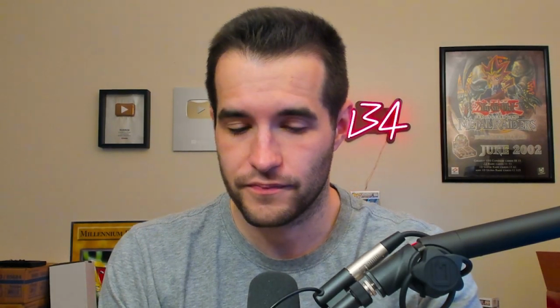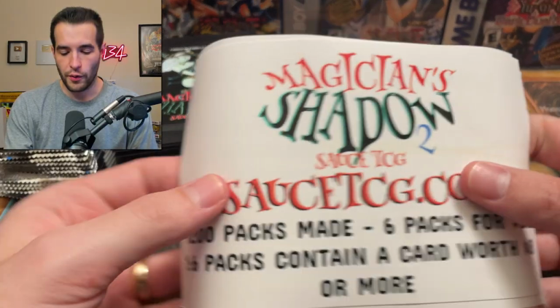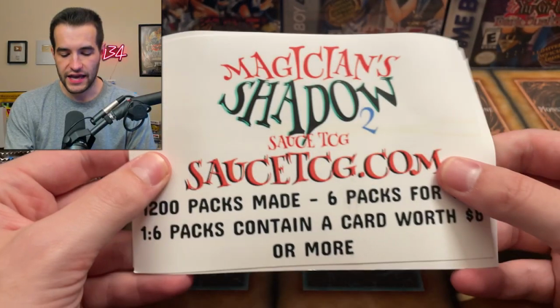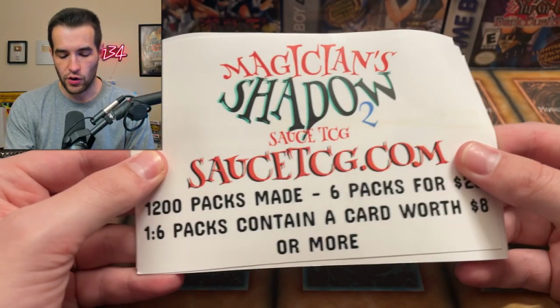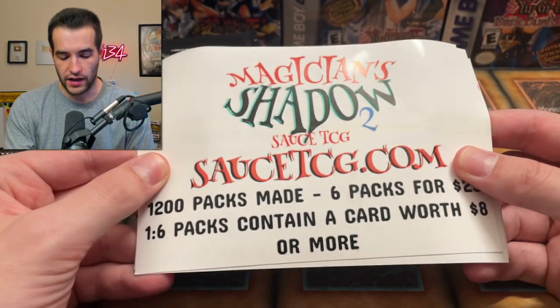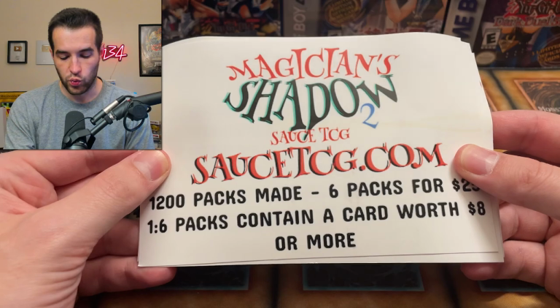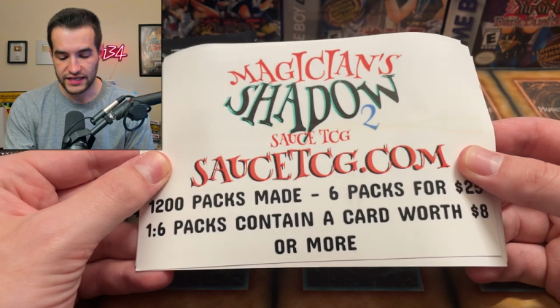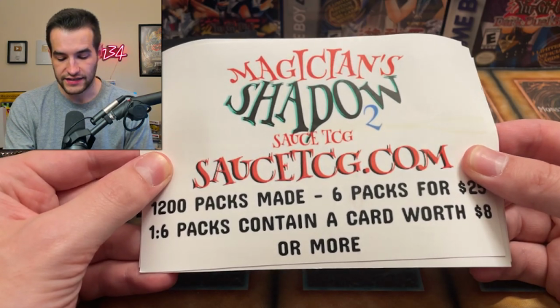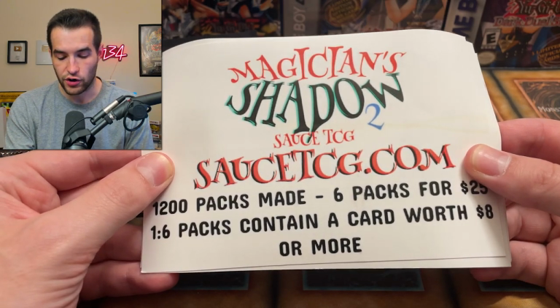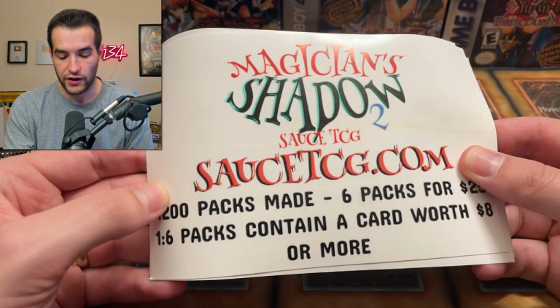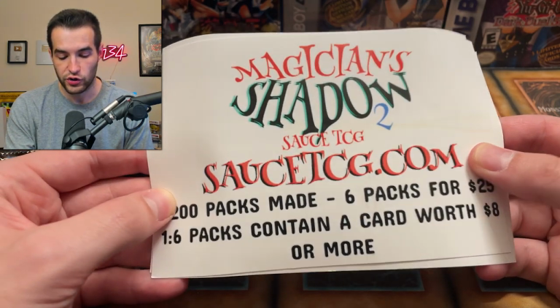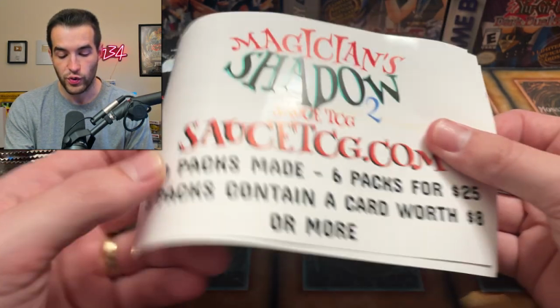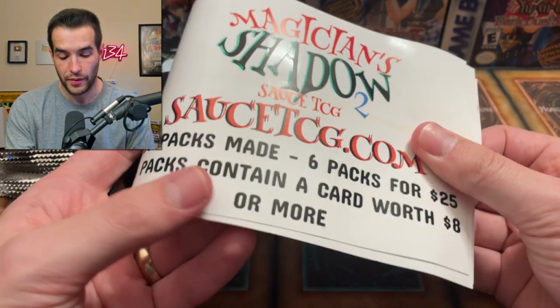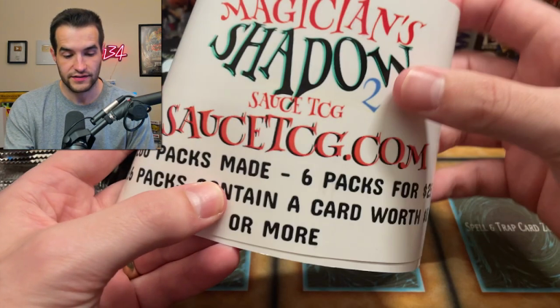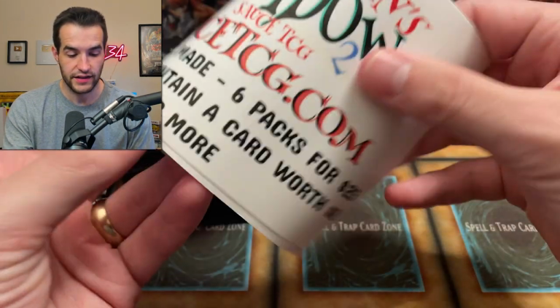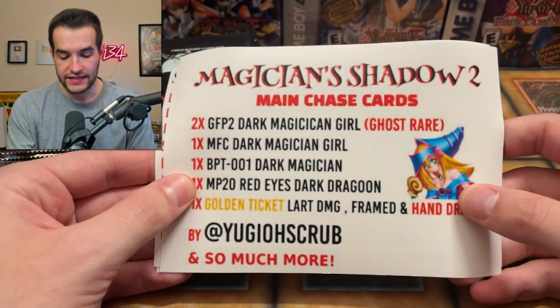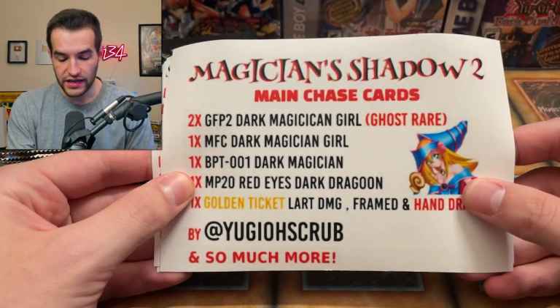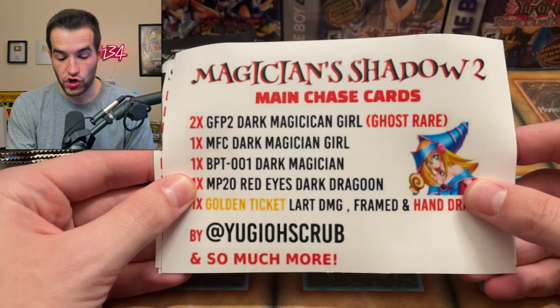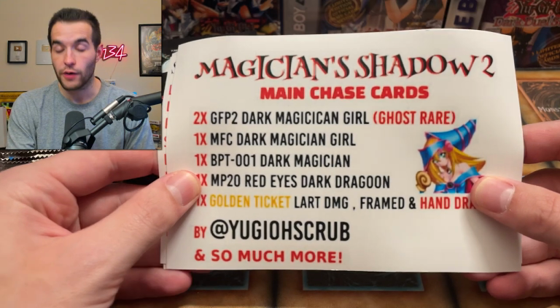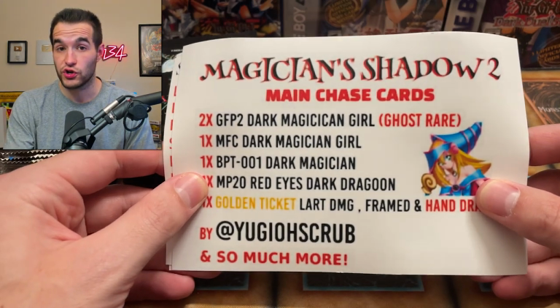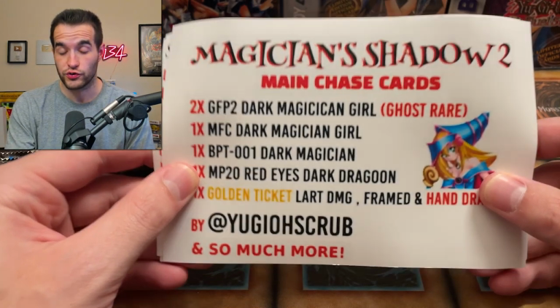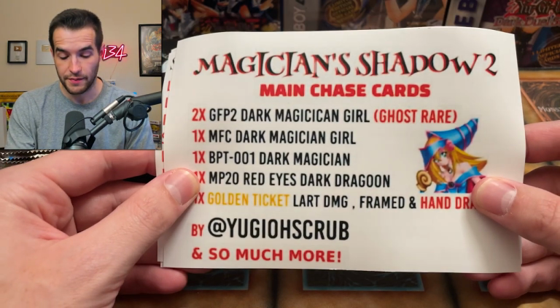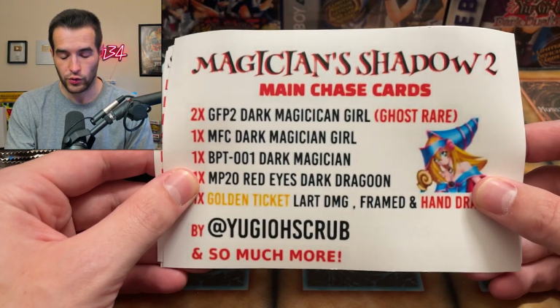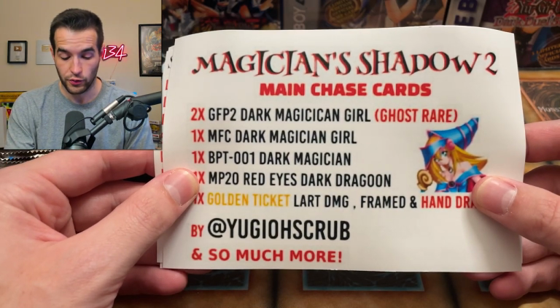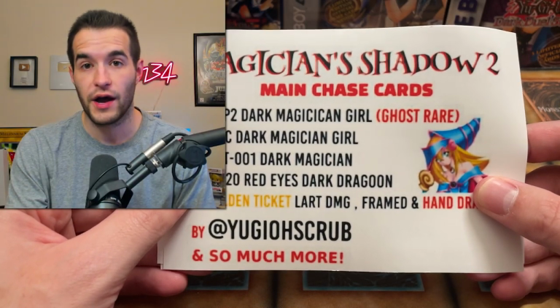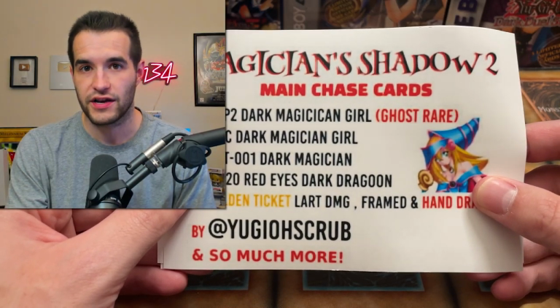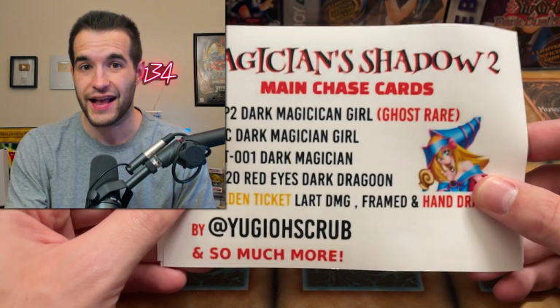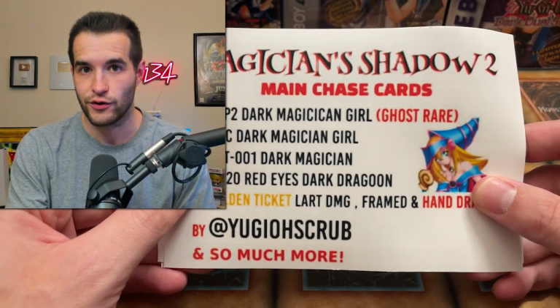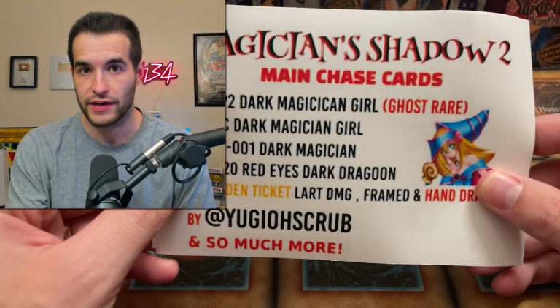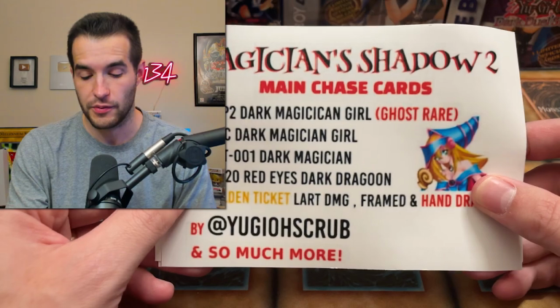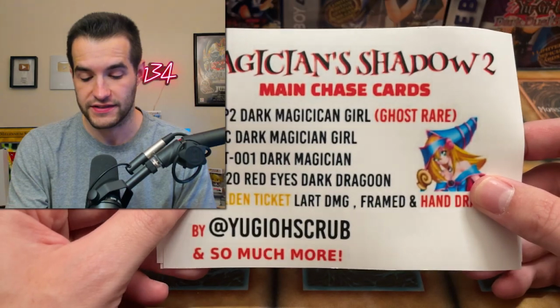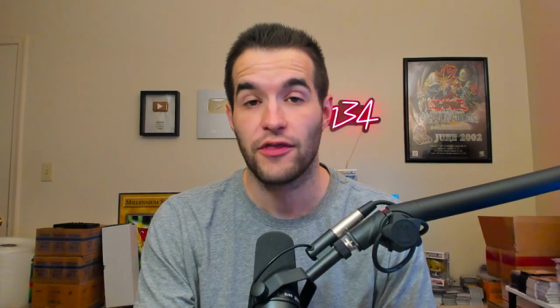Let's go over what we can get. It is one in six packs that contain a card worth $8. He's already sold 1,200 packs — that's insane. Inside we can get two Dark Magician Girl Ghosts, which would be pretty cool. What if we got one out of the custom pack and one out of Ghosts from the Past 2? That'd be pretty insane.